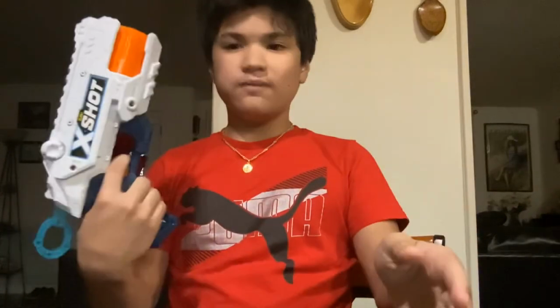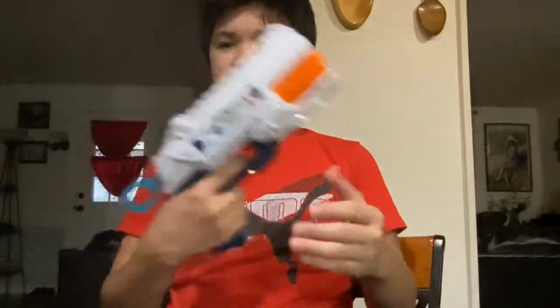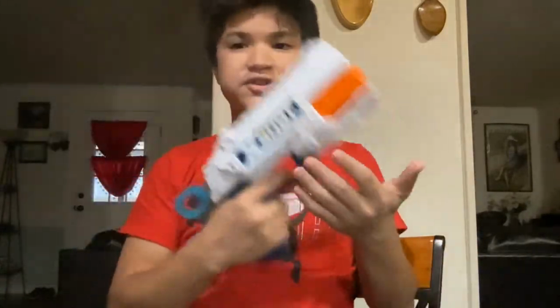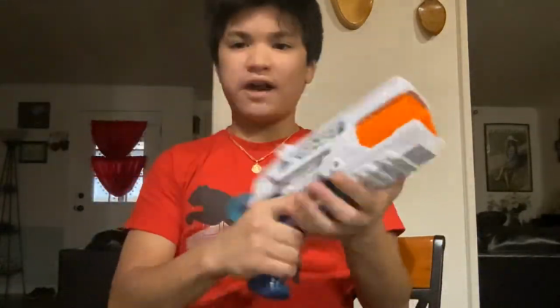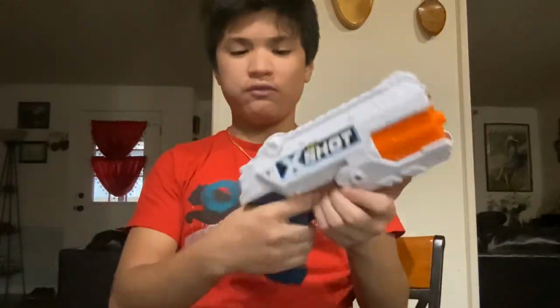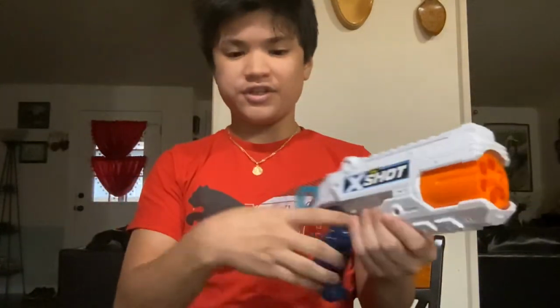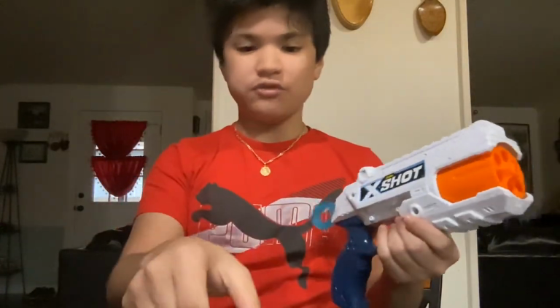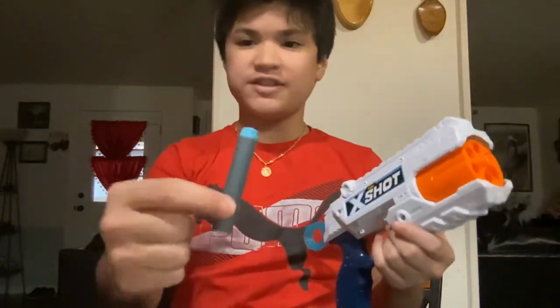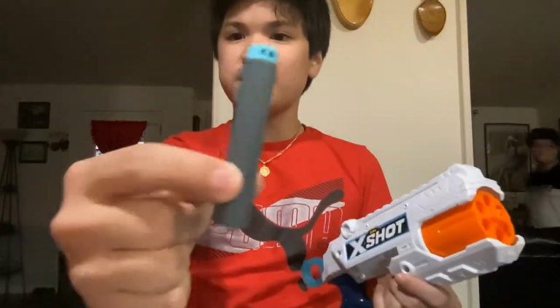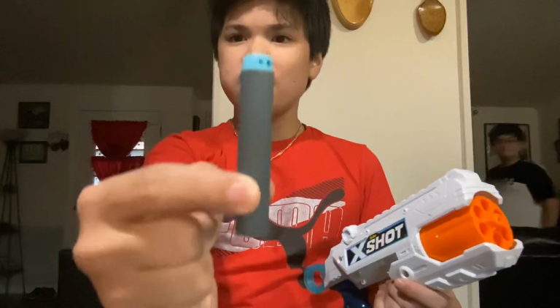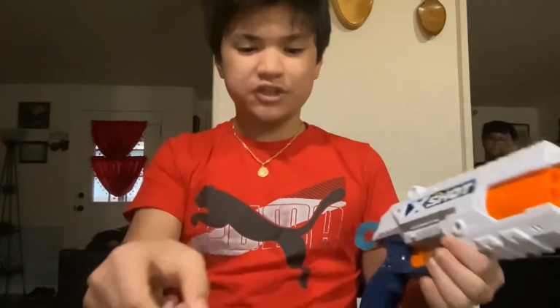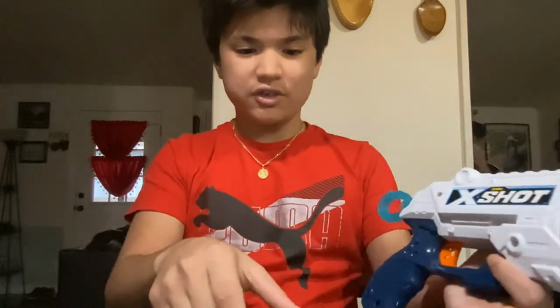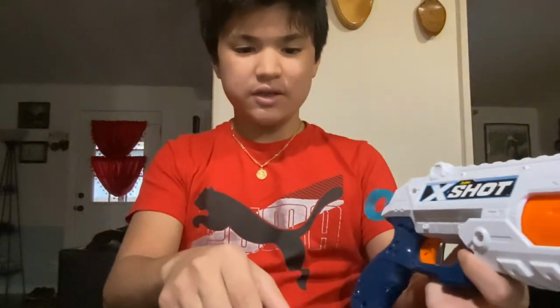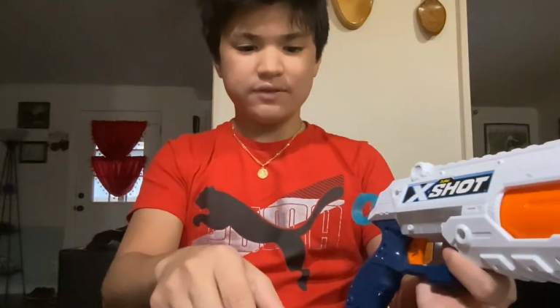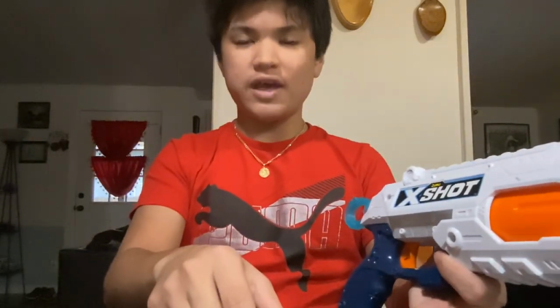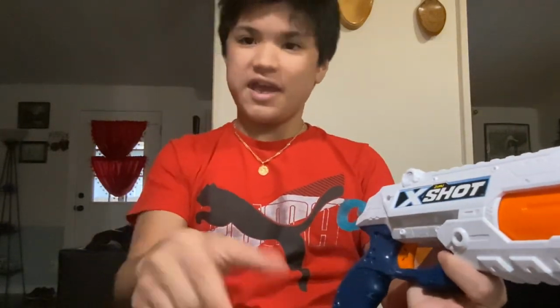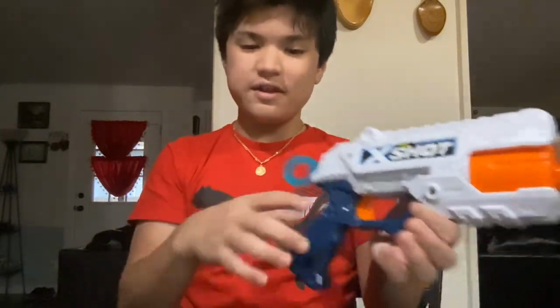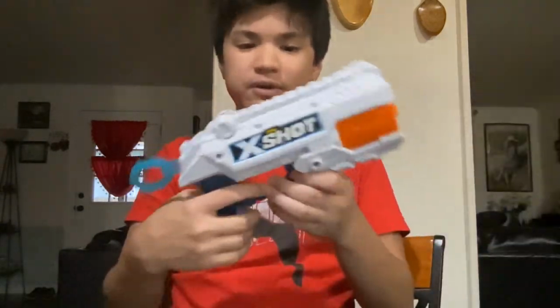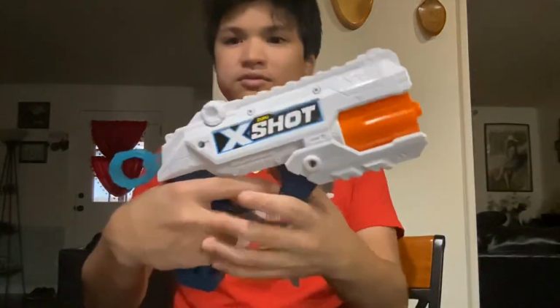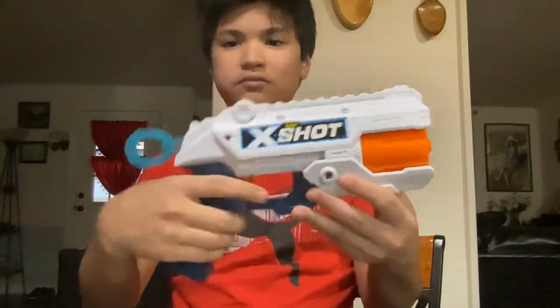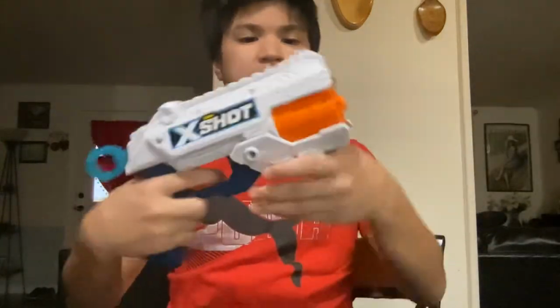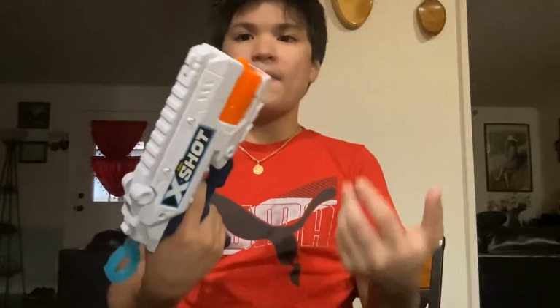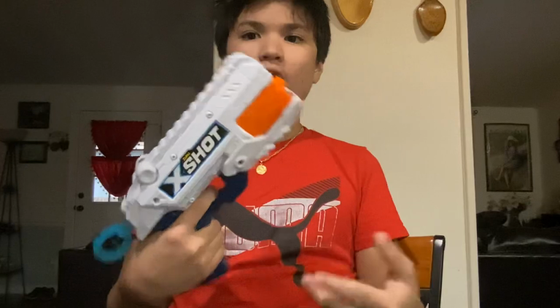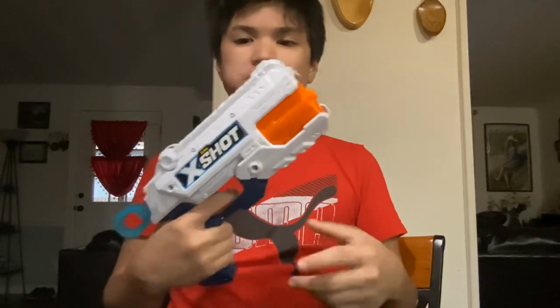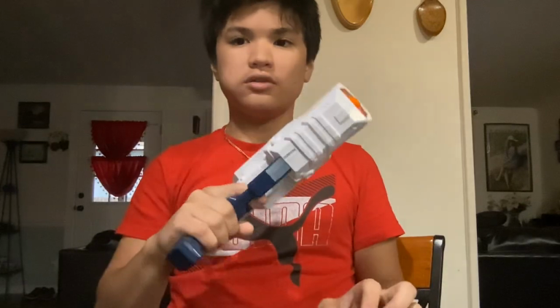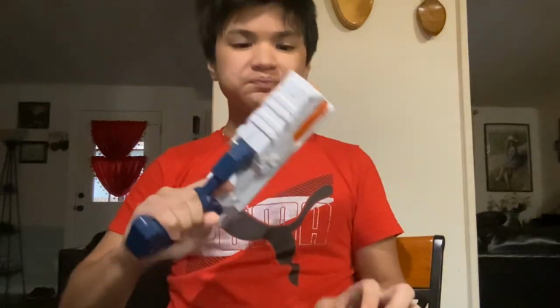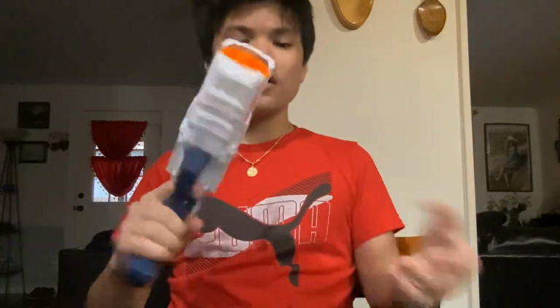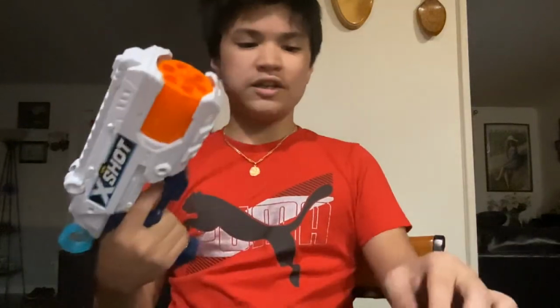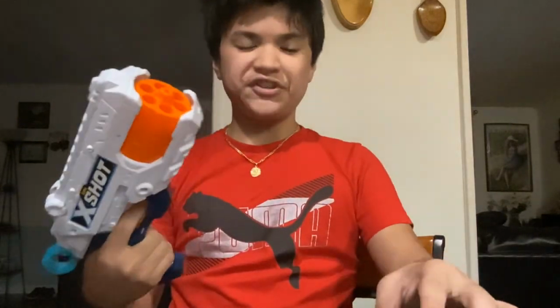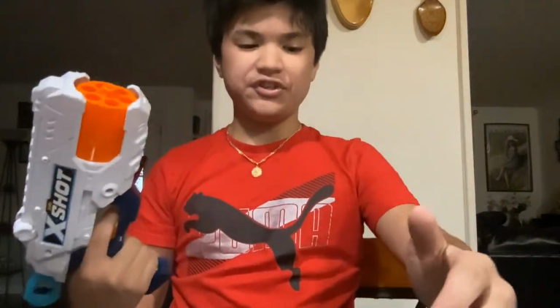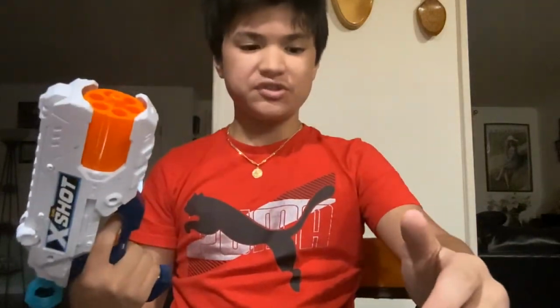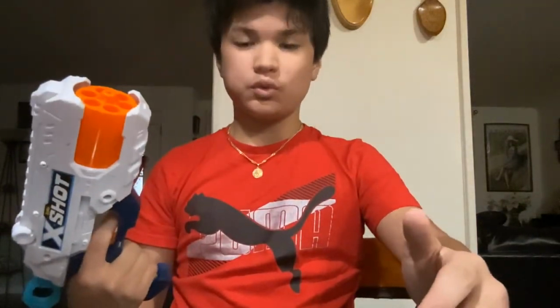If you get a single pack, you'll get 8 X-Shot darts. But I got 2 packs, so it adds up to 16 darts or 20.